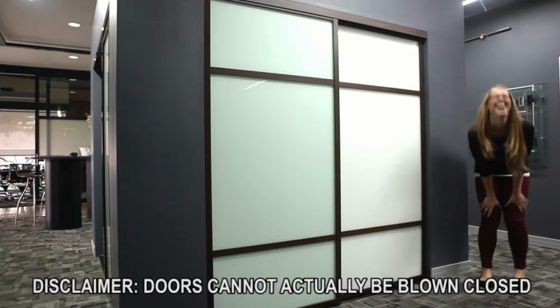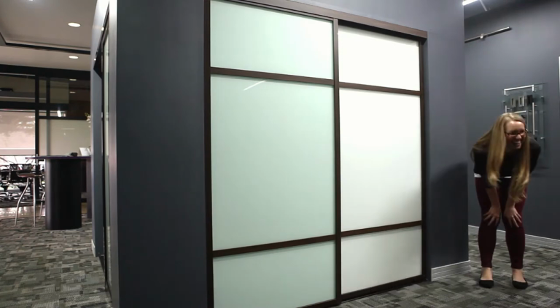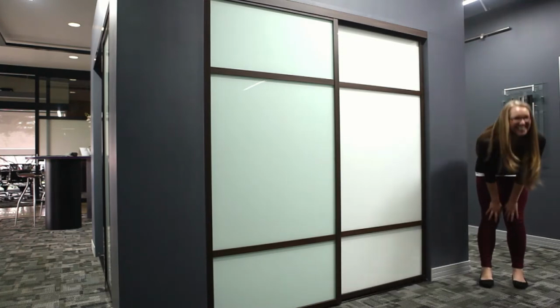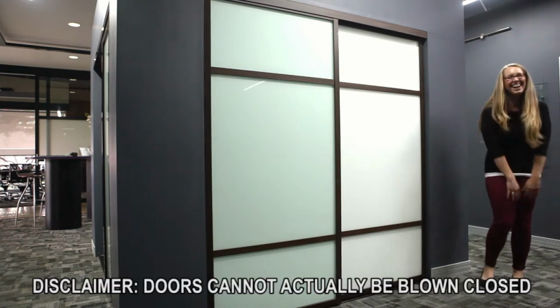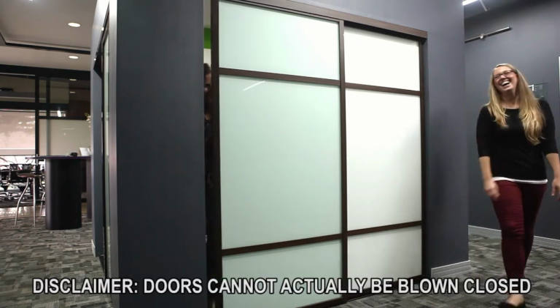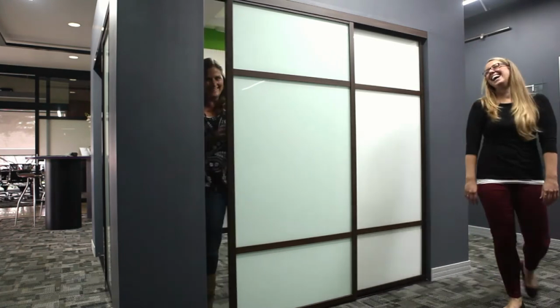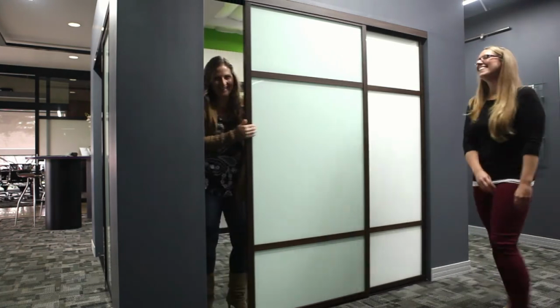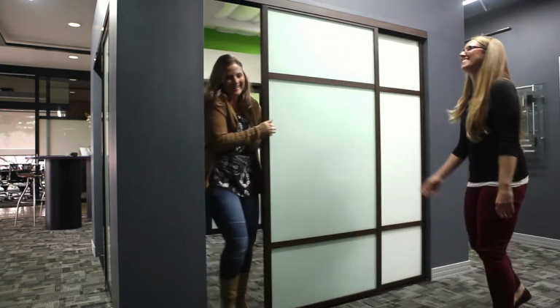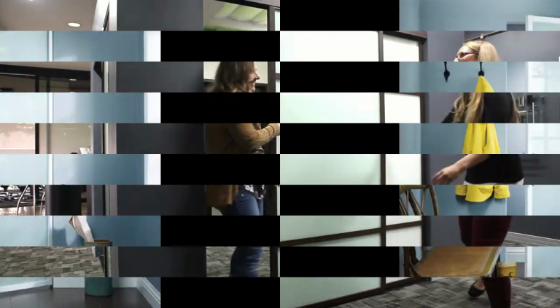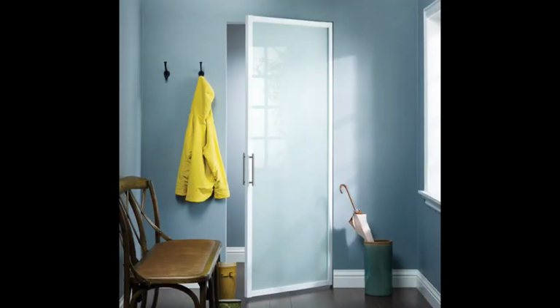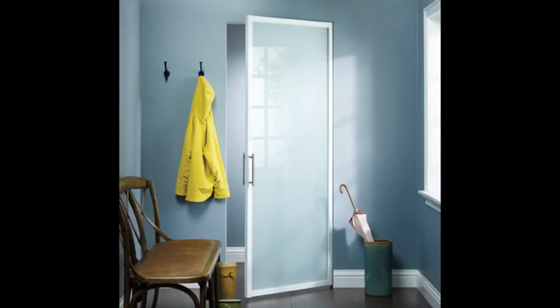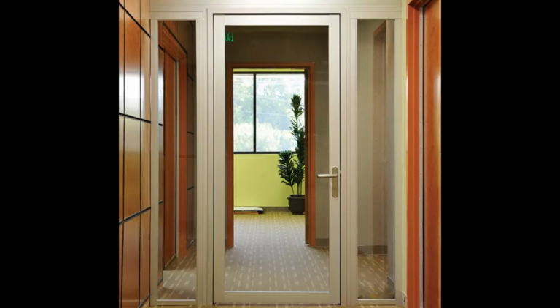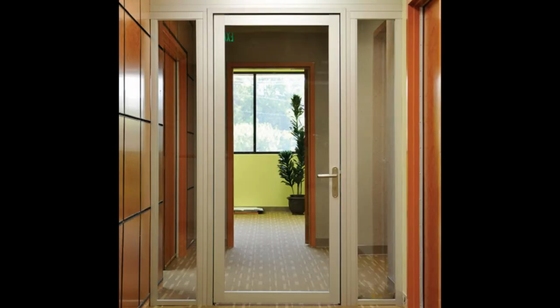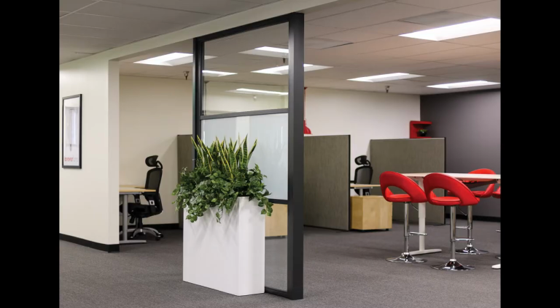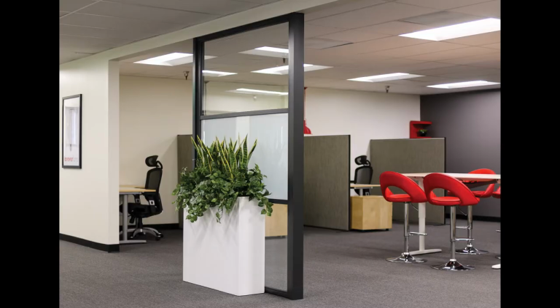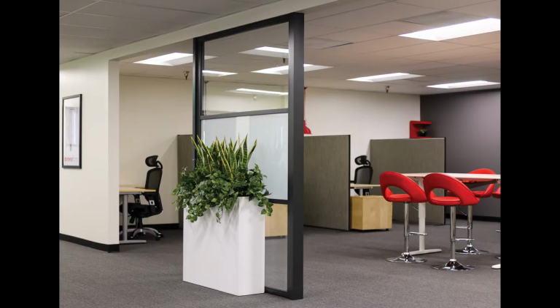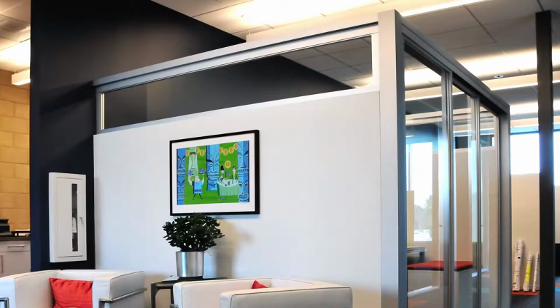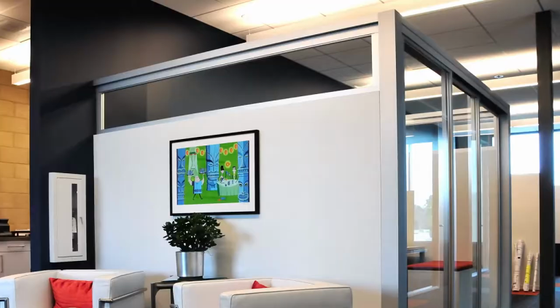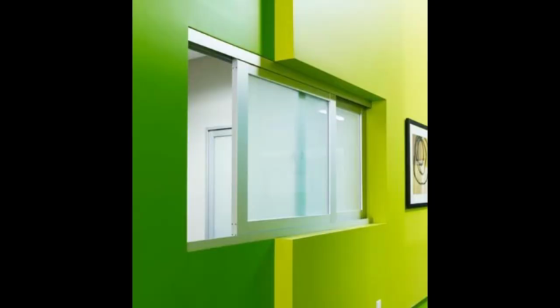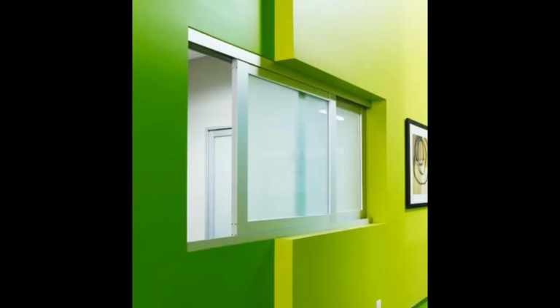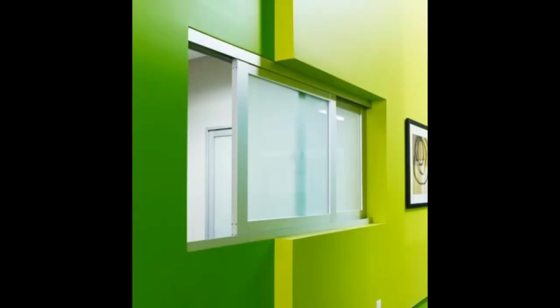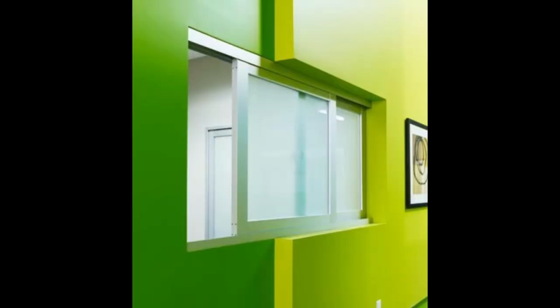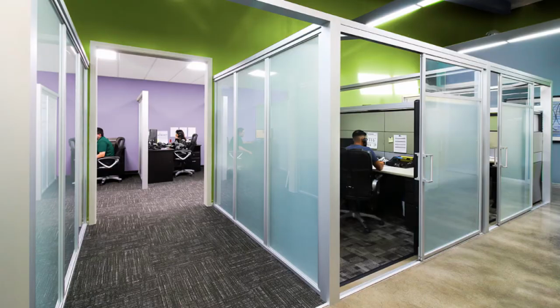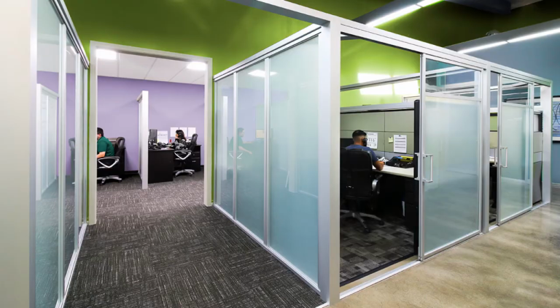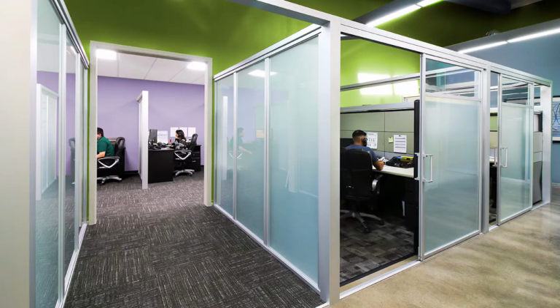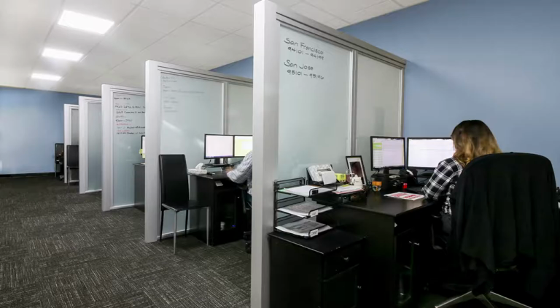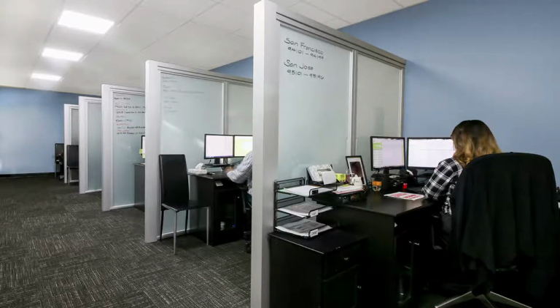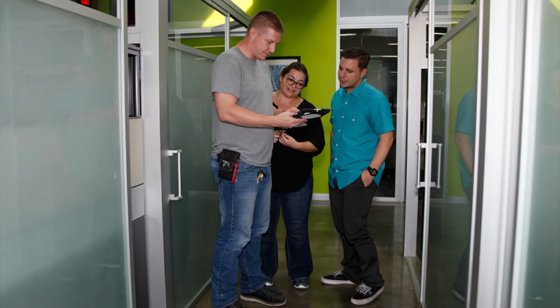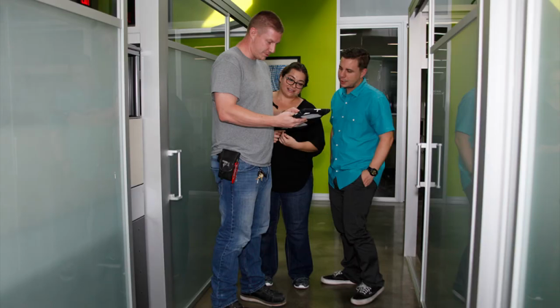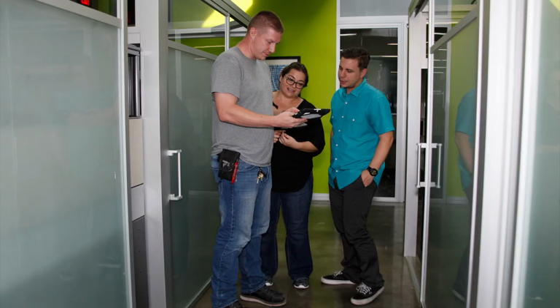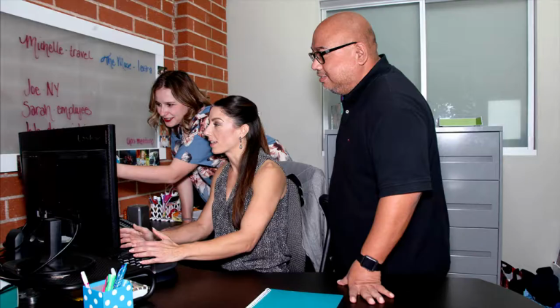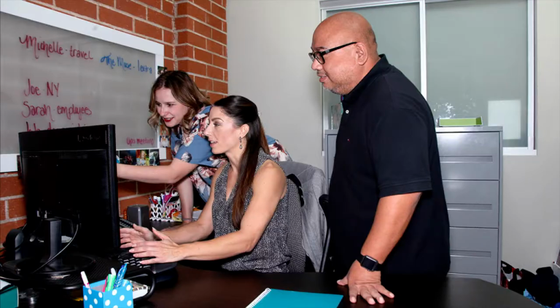But we don't just make sliding doors. We also make swing doors, side lights, fixed panels, transoms, and windows. We think they're pretty great. We even use them in our offices.